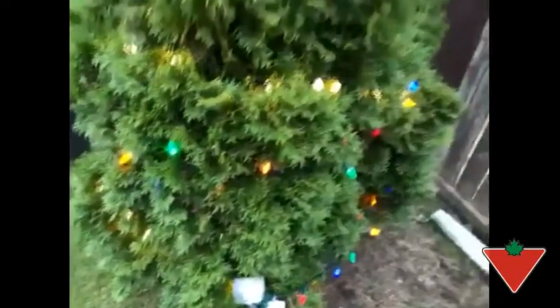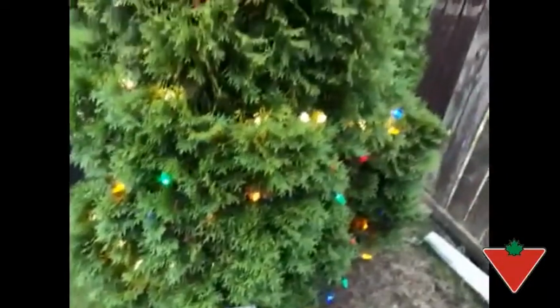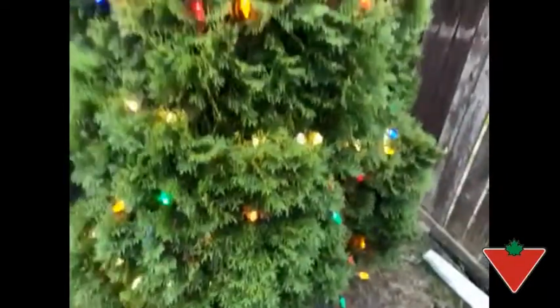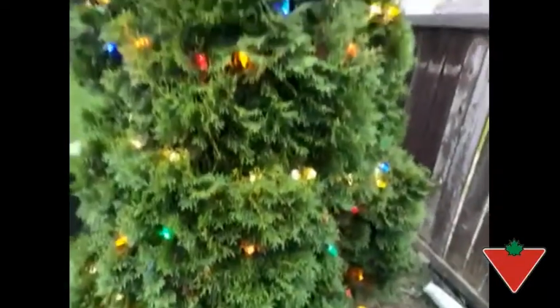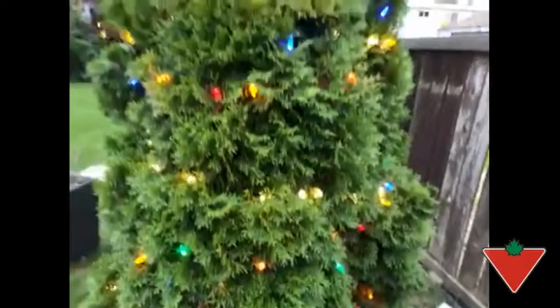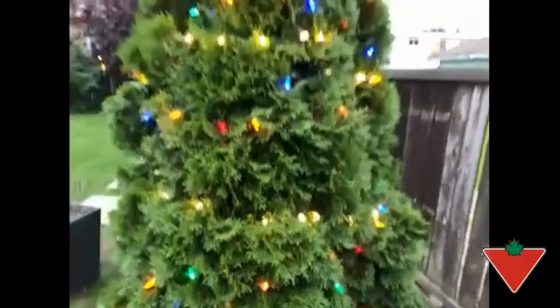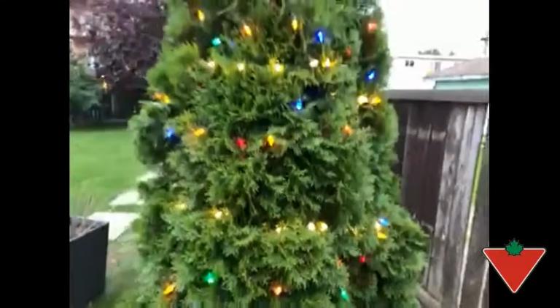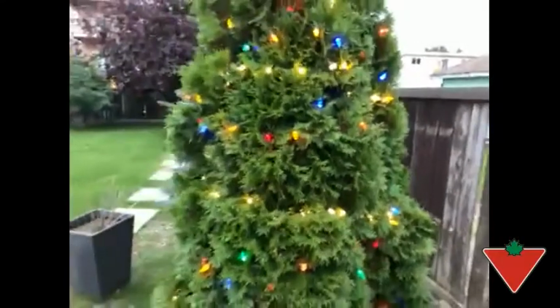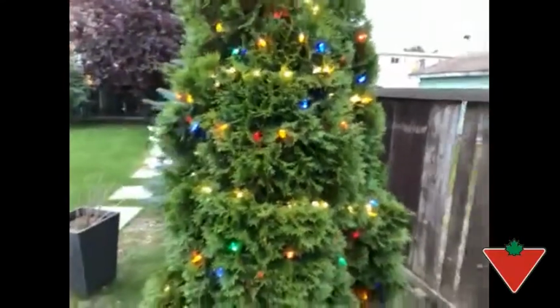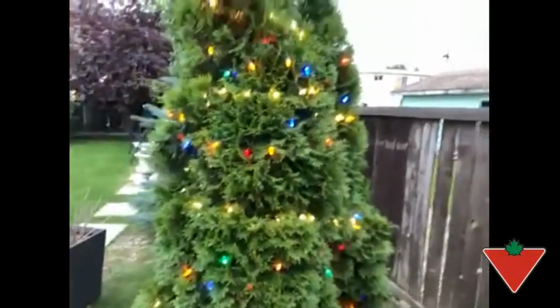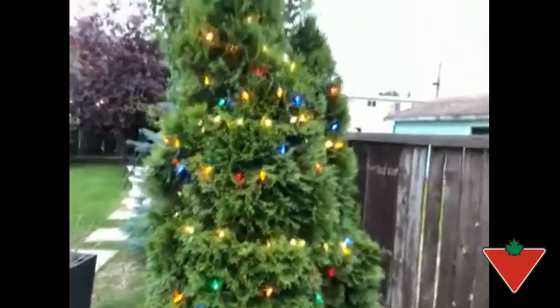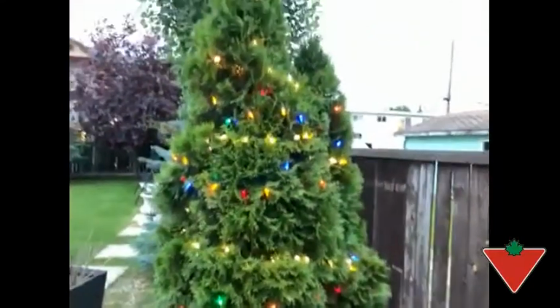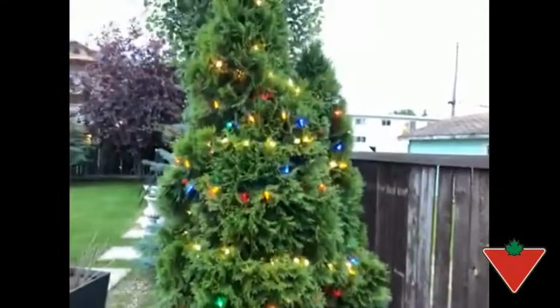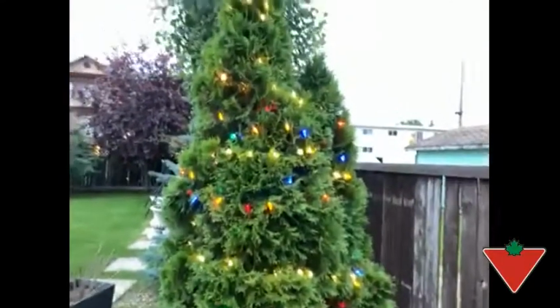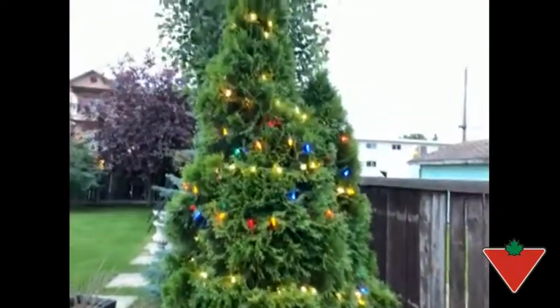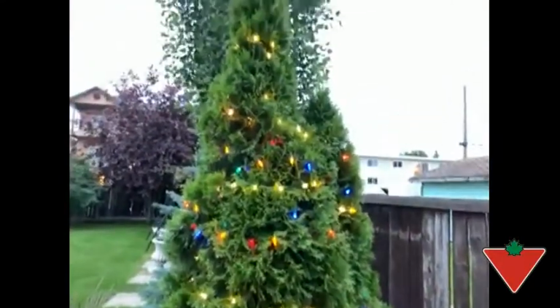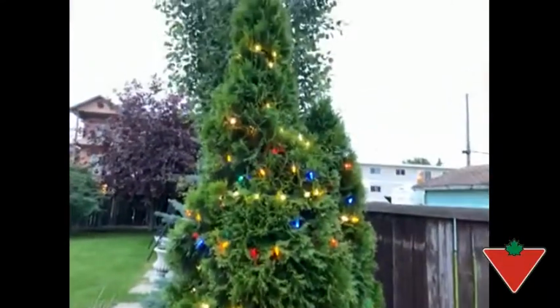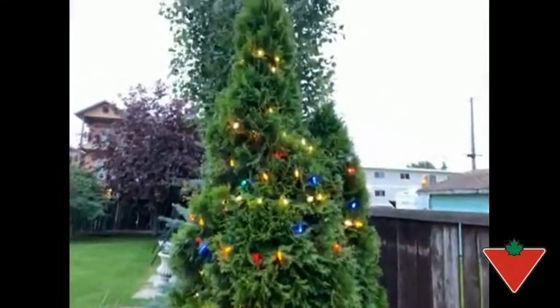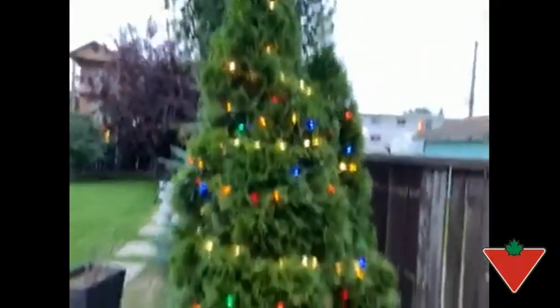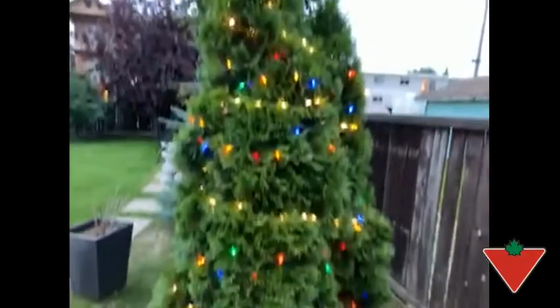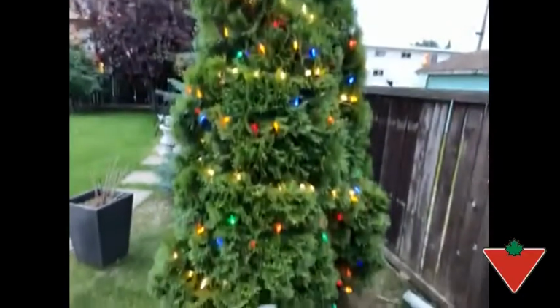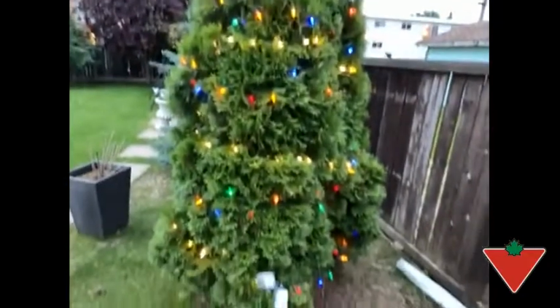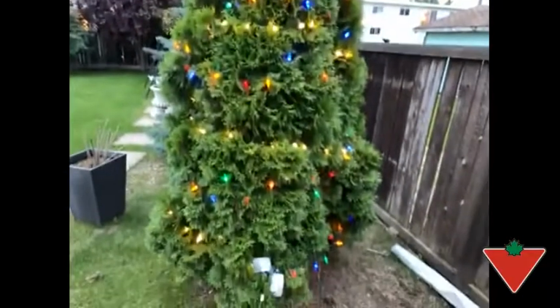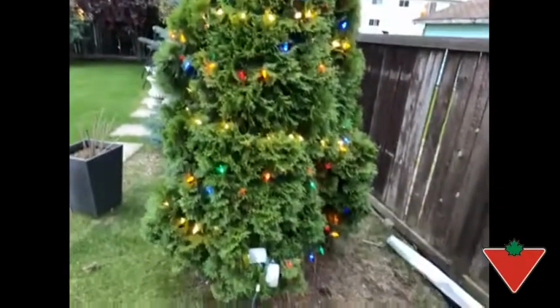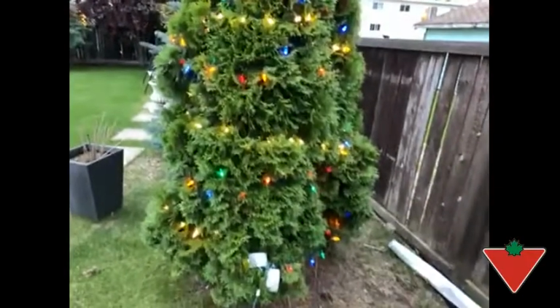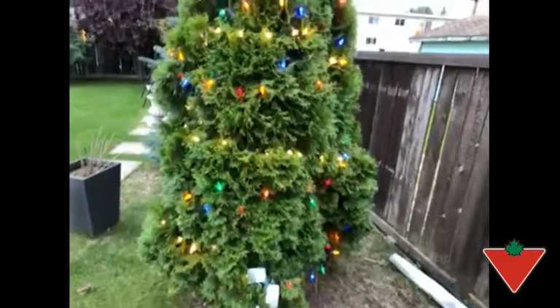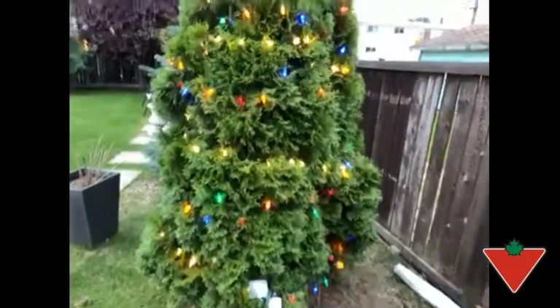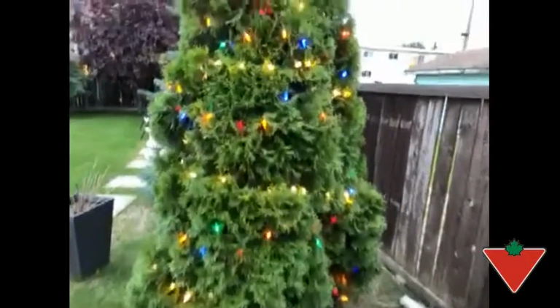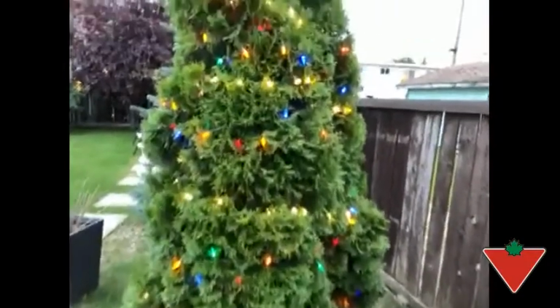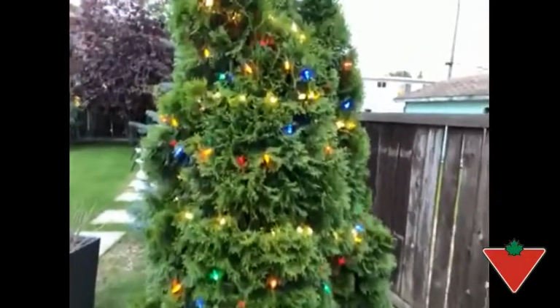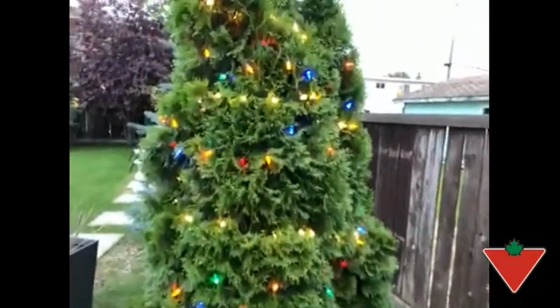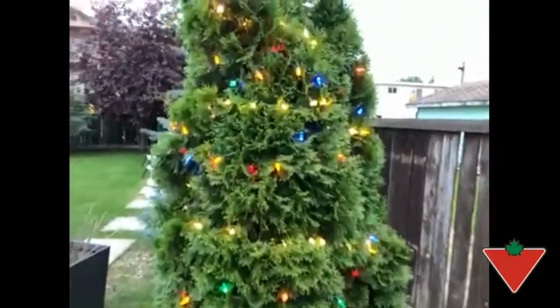If you're going to do something like this on a much bigger scale, you would need to combine a bunch of lights end to end. But I think they look pretty good.